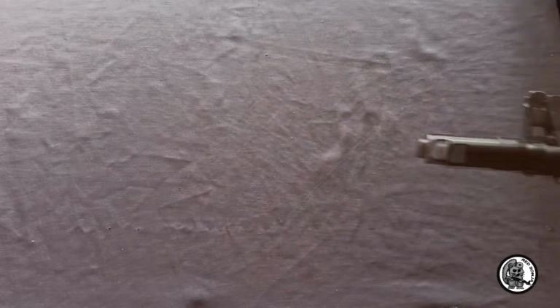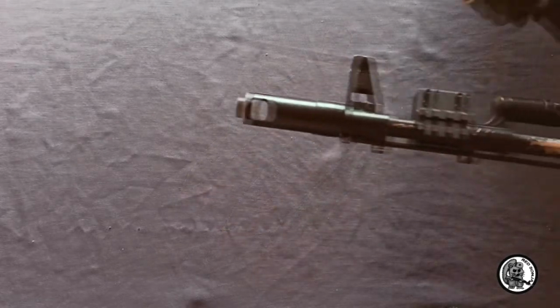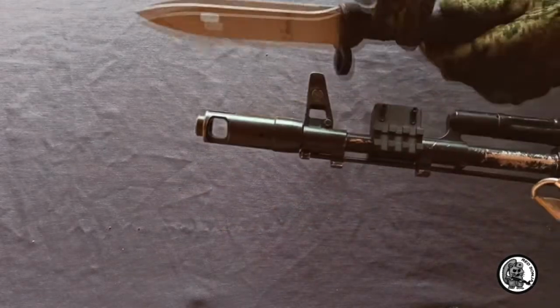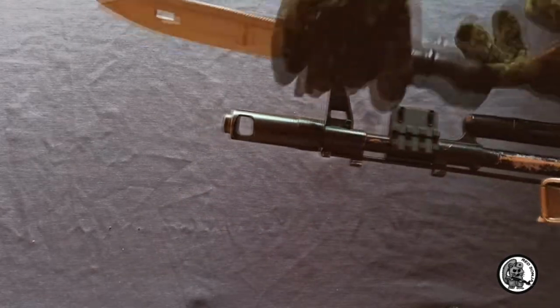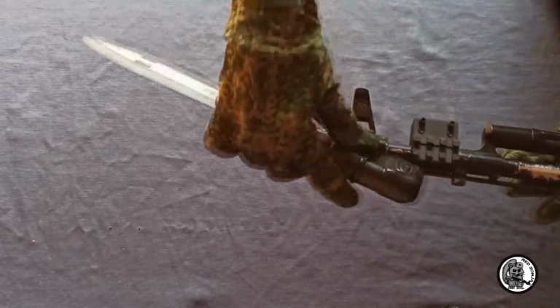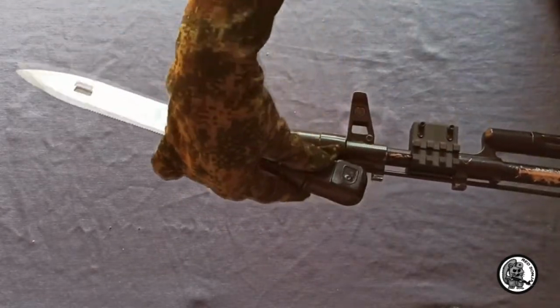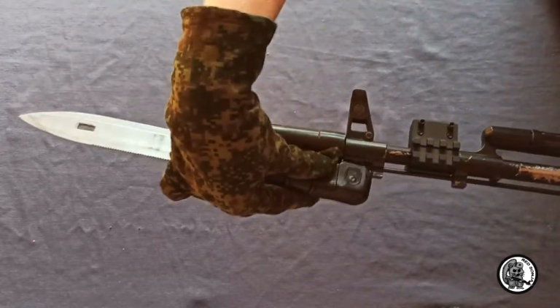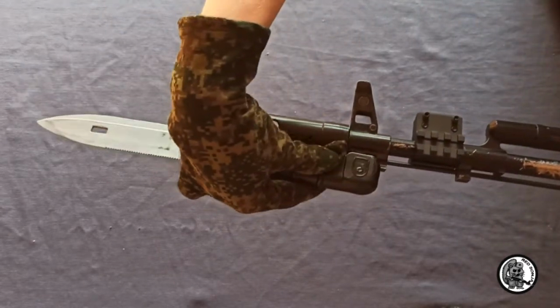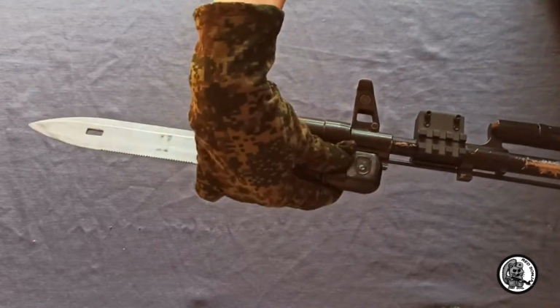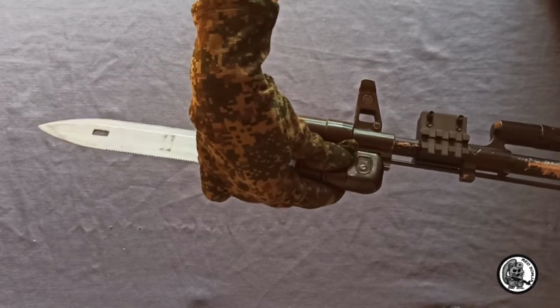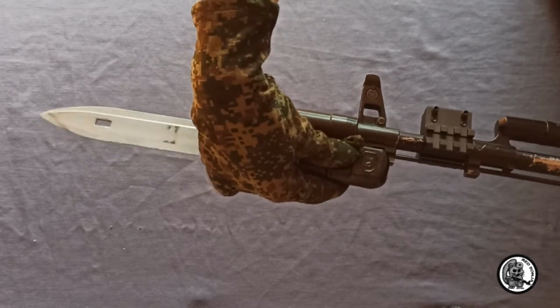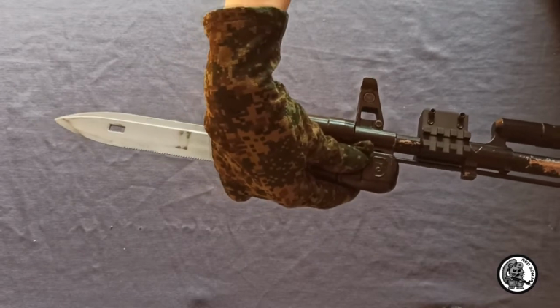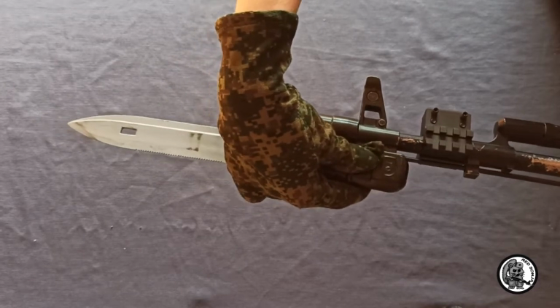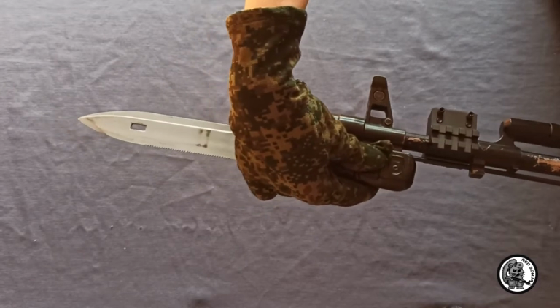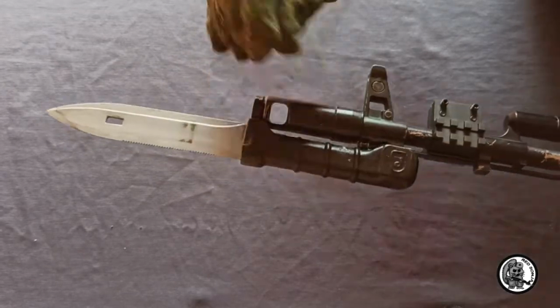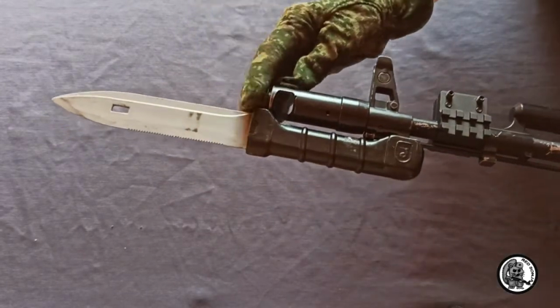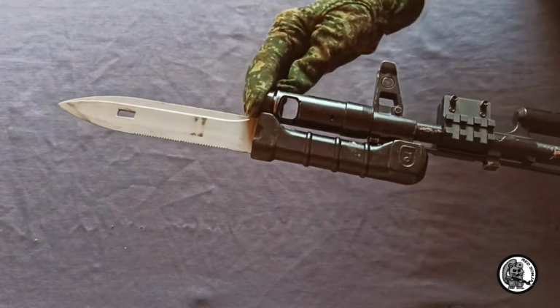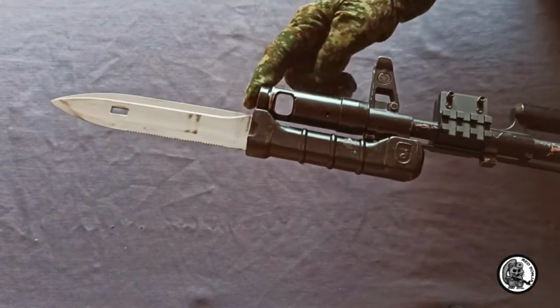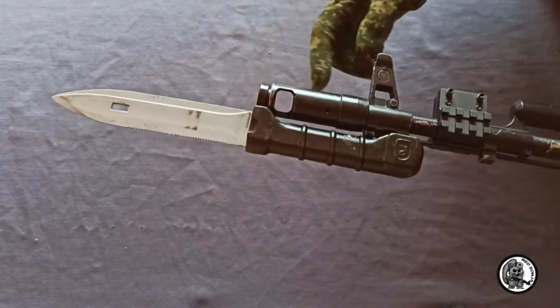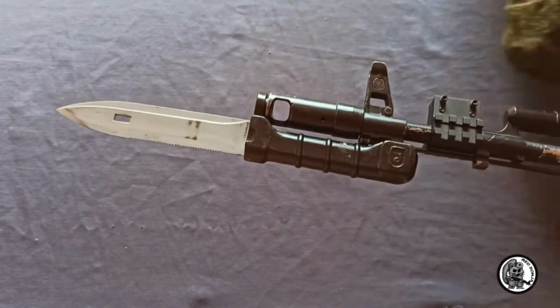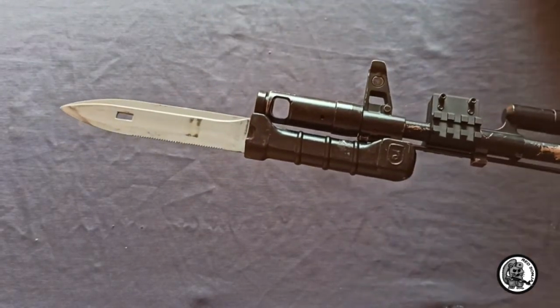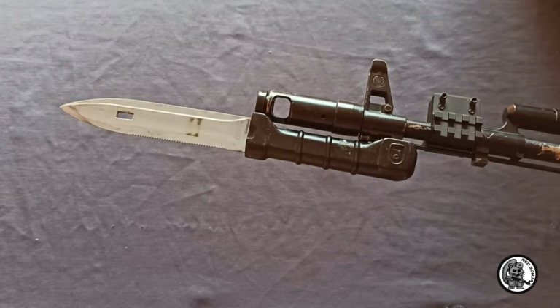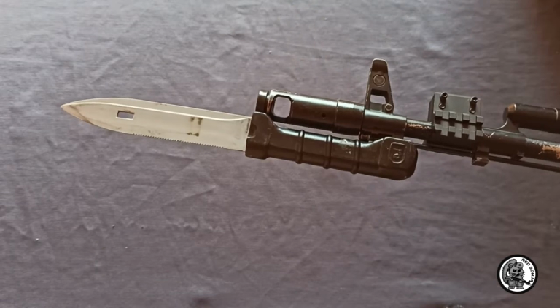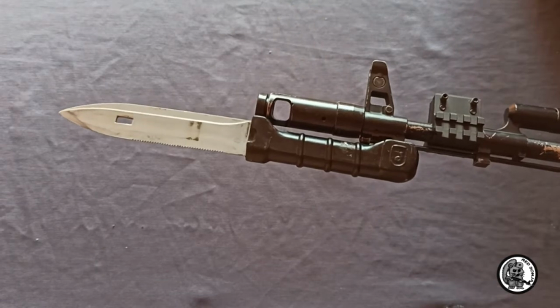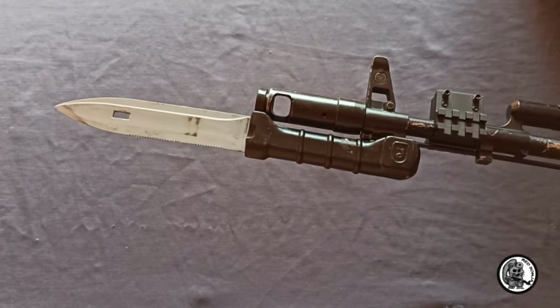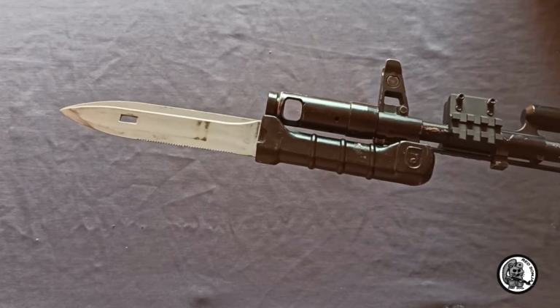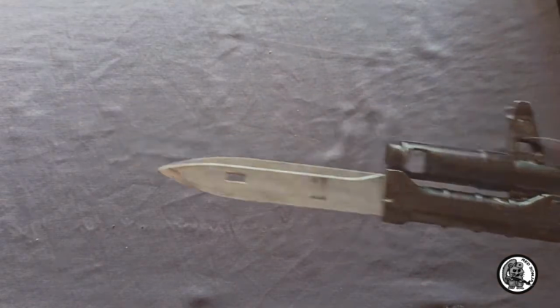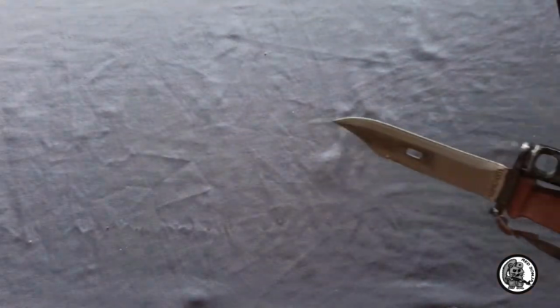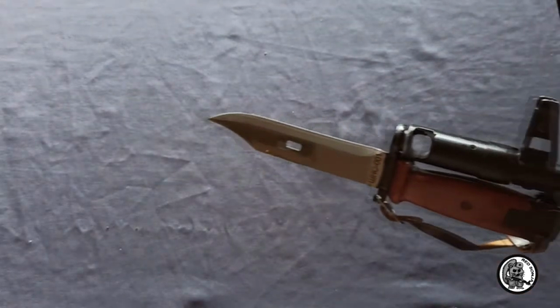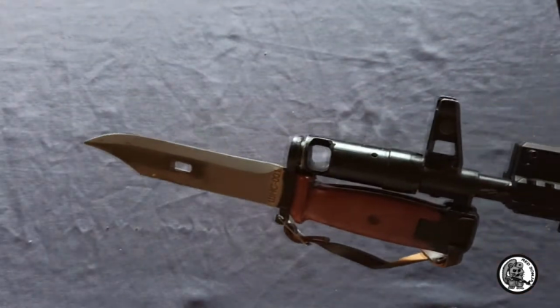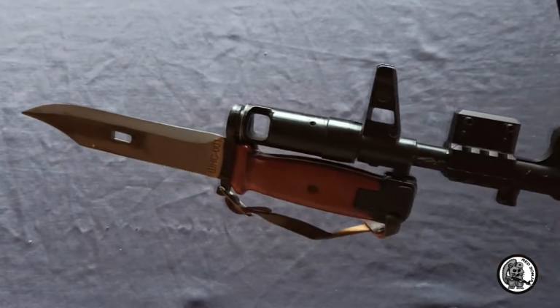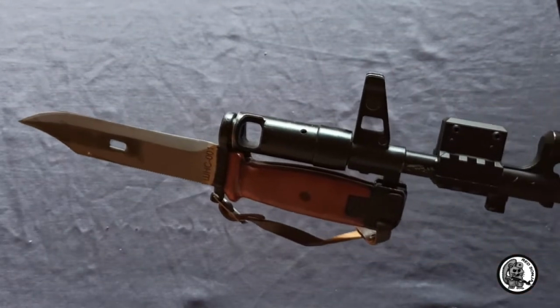All these models of bayonets can be attached to the AK-74 automatic rifle and SVD rifle. For the AKS-U, AK-105, and SVDS, bayonets are not attached.